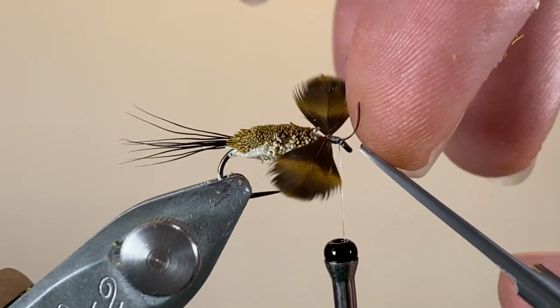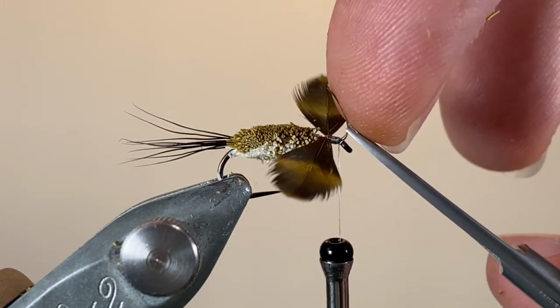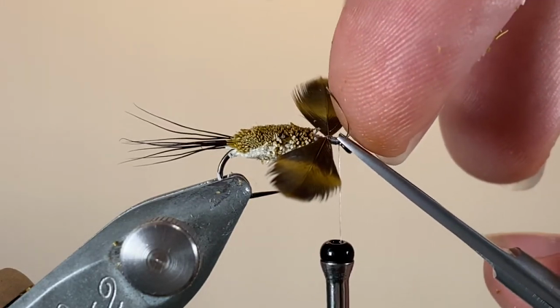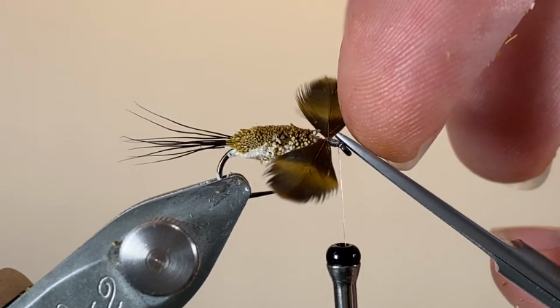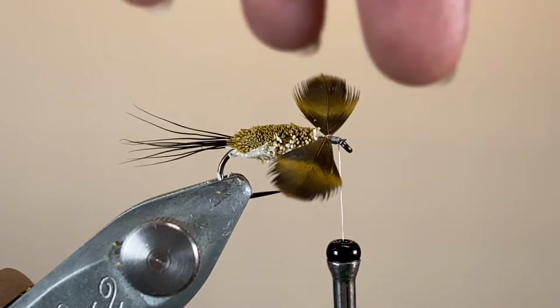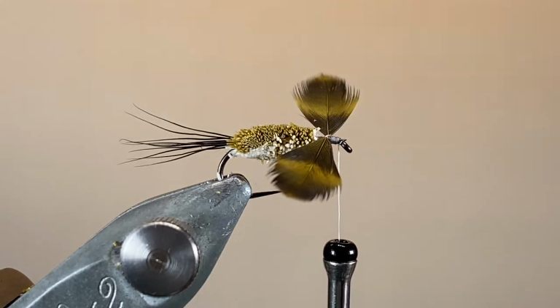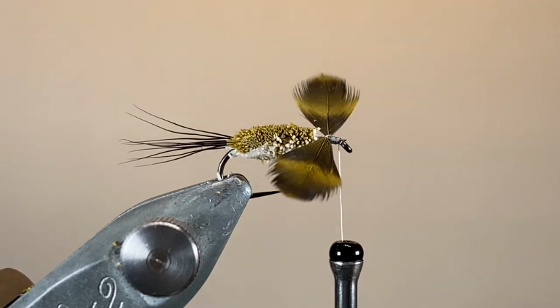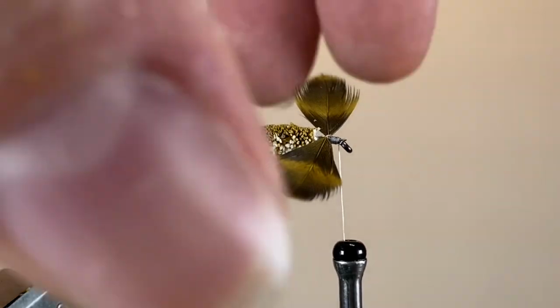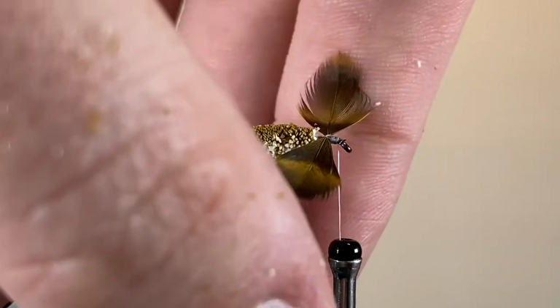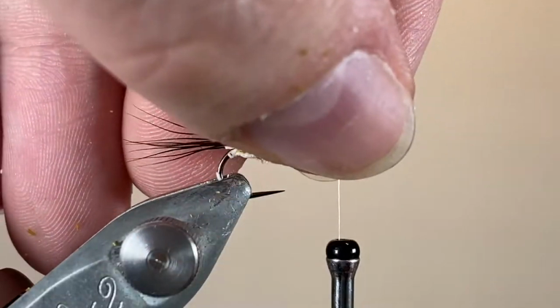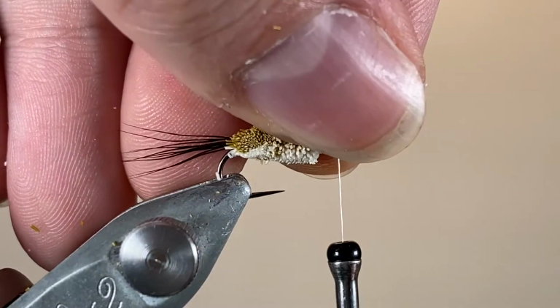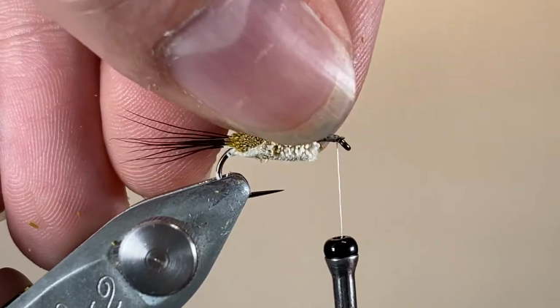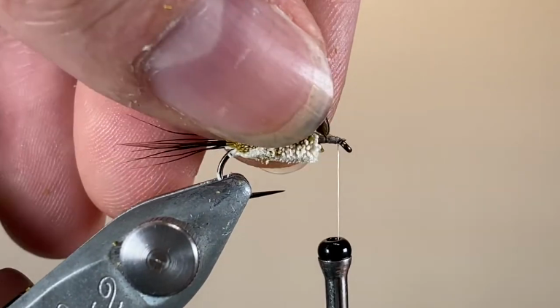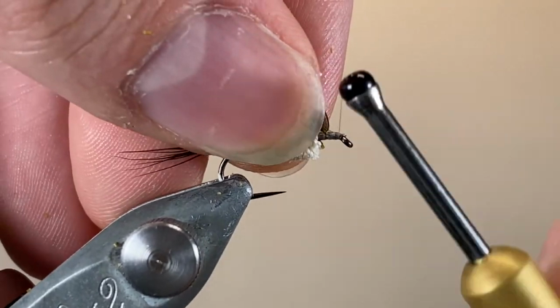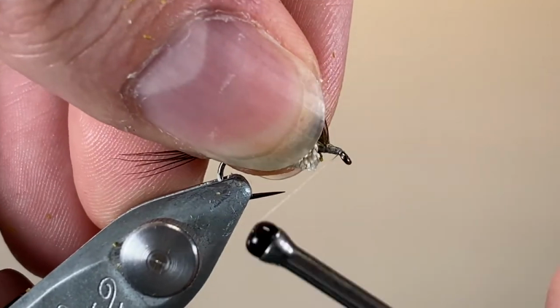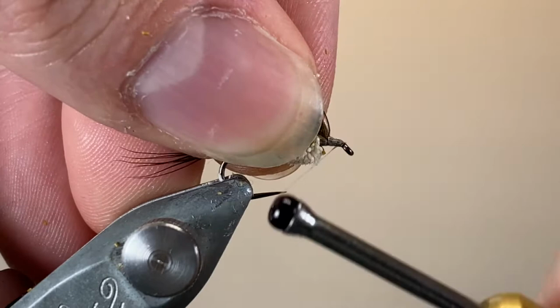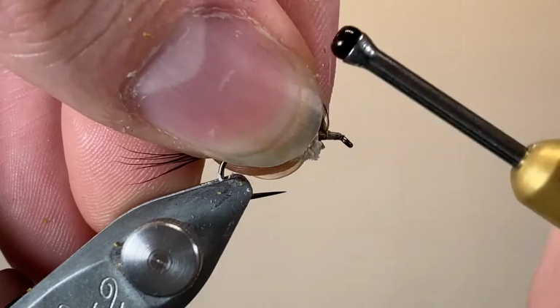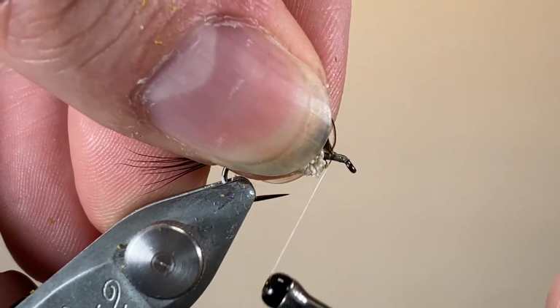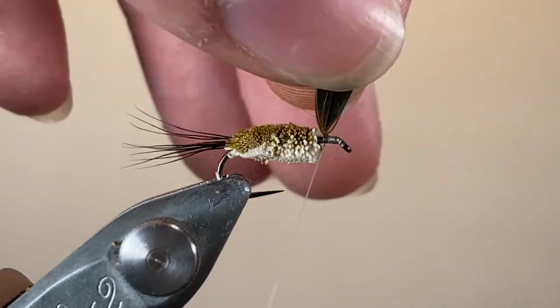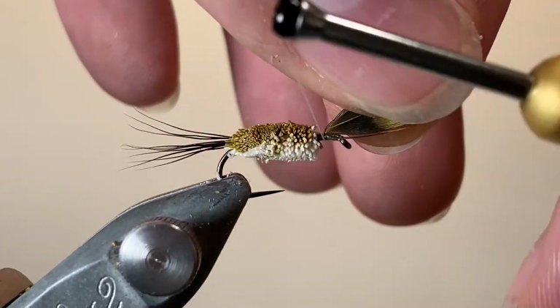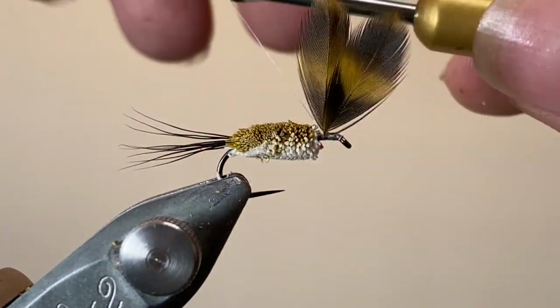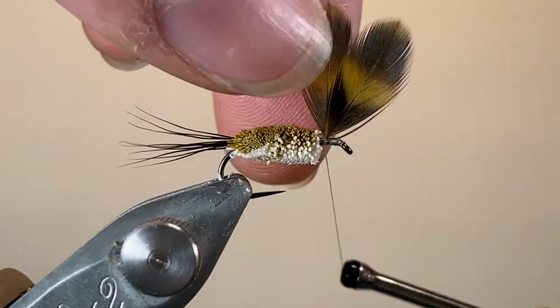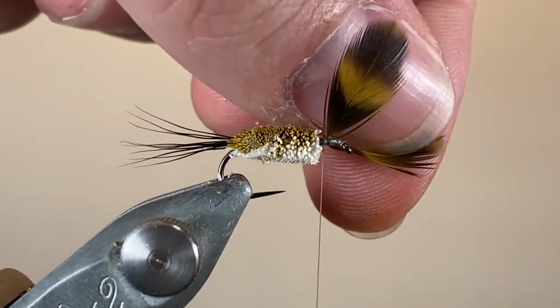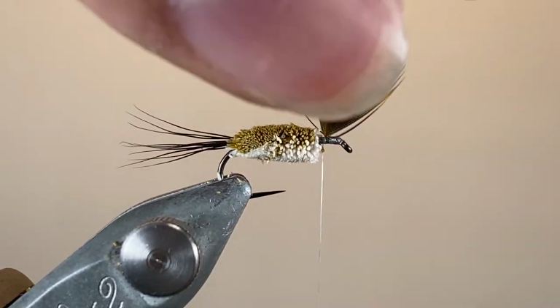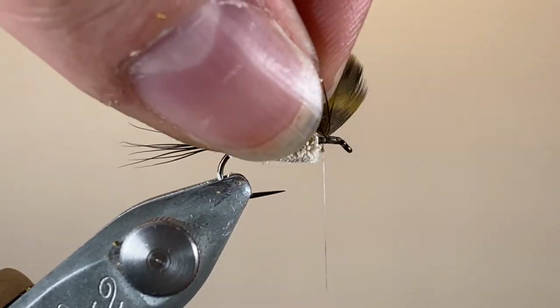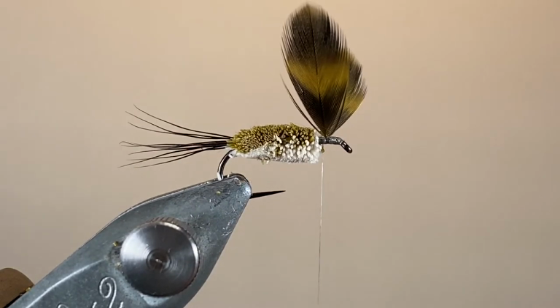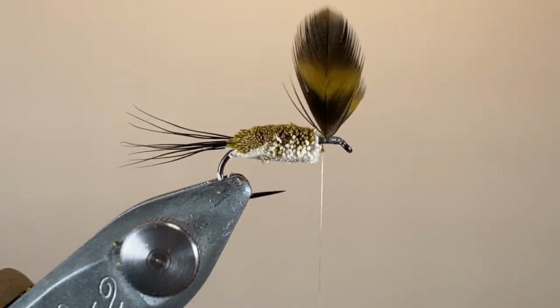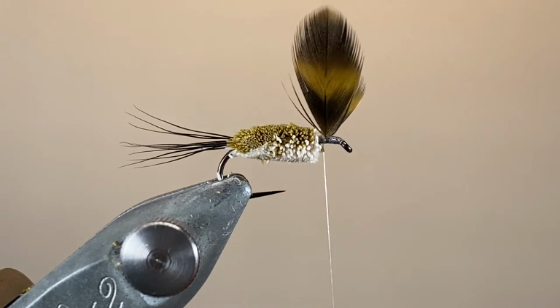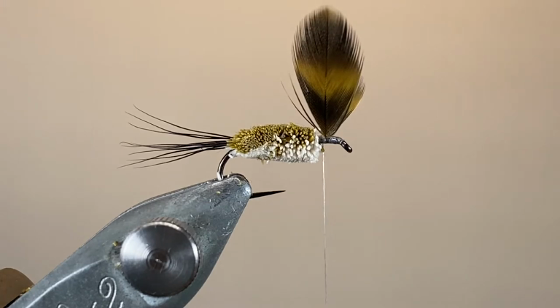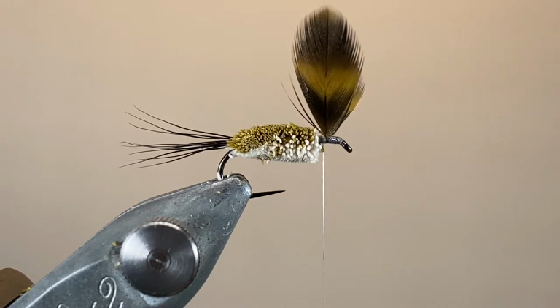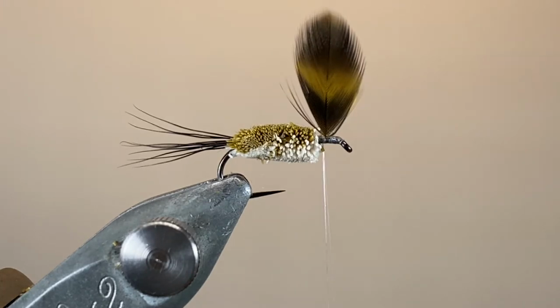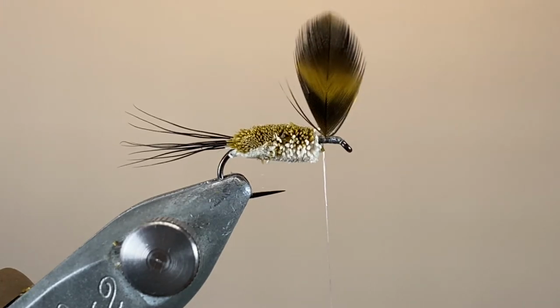I'm going to trim away those excess stems, and you'll notice that the wings are currently sat out in a spinner kind of position. I'm going to pull those up and work my thread back, just make a couple of loops around the bottom, and they'll quite happily stay where they are, especially once they're supported by the hackle.